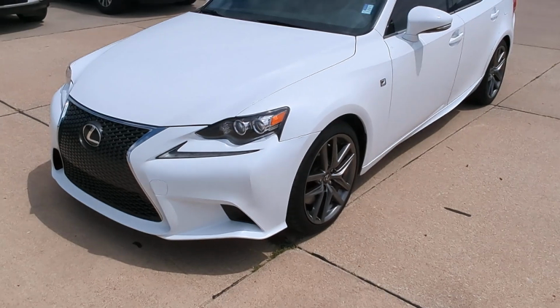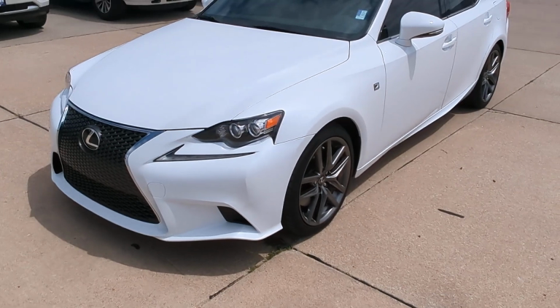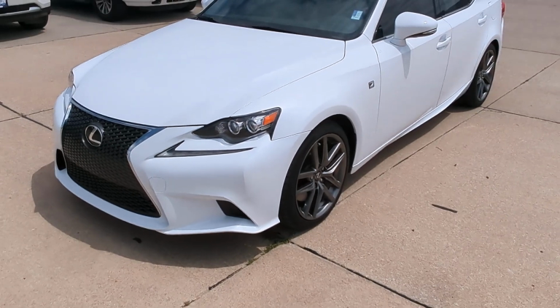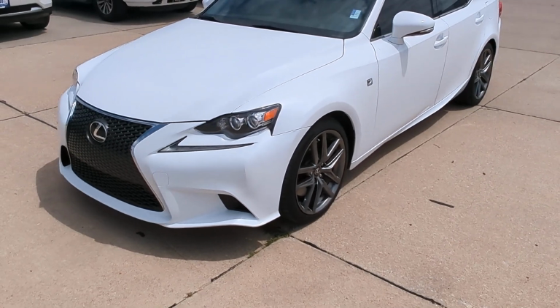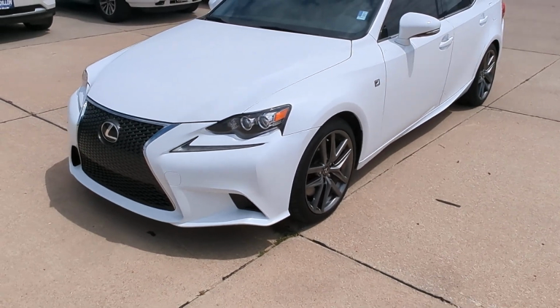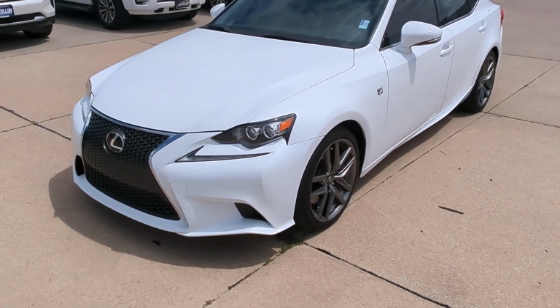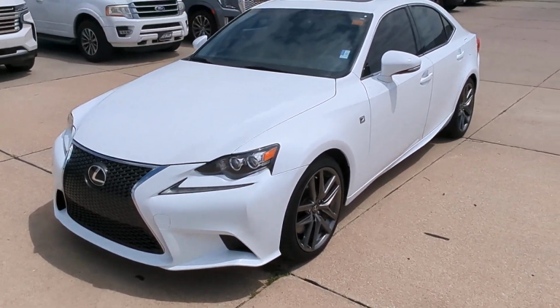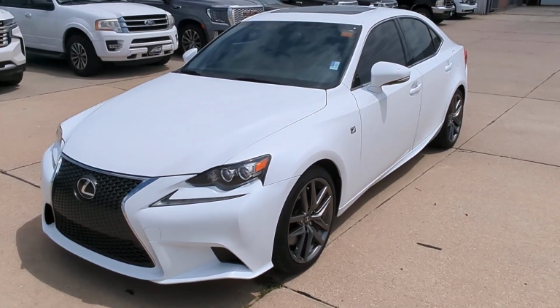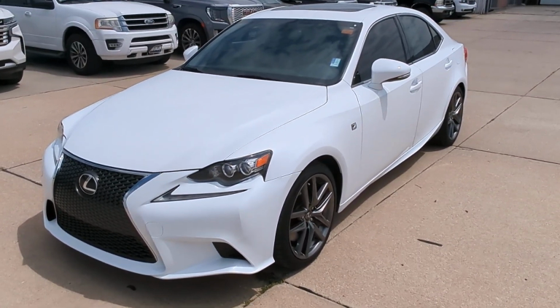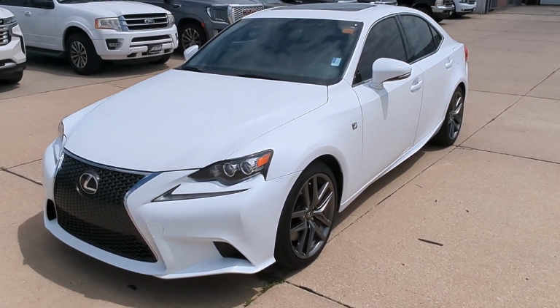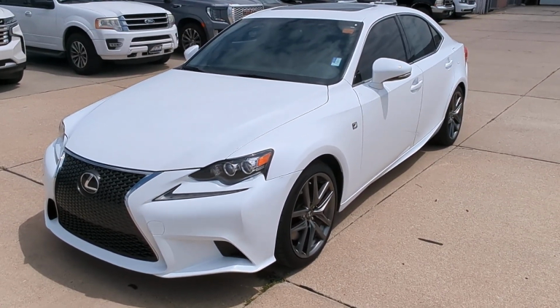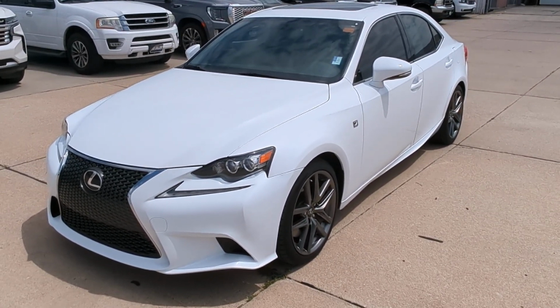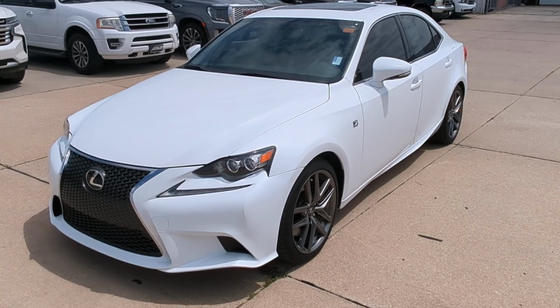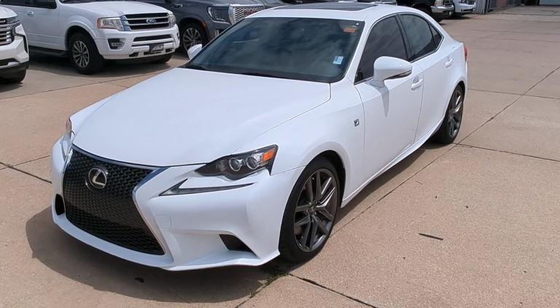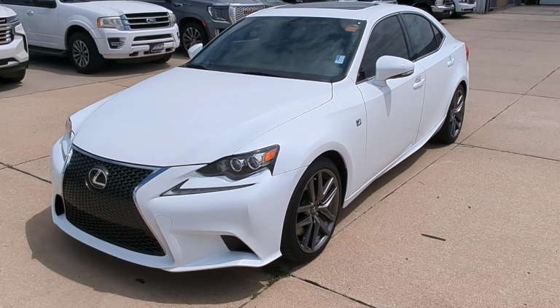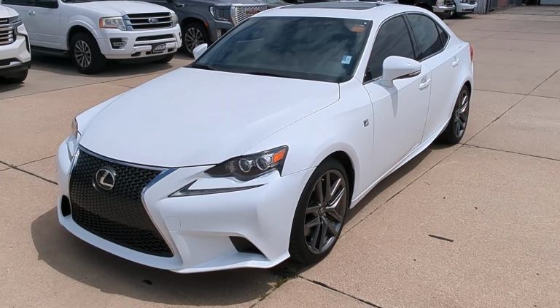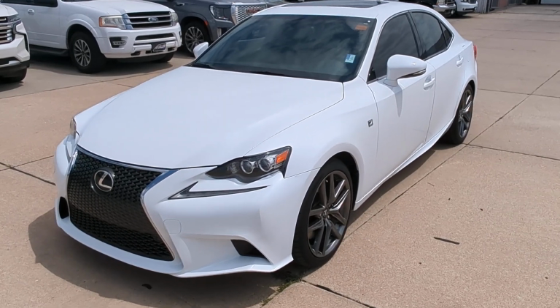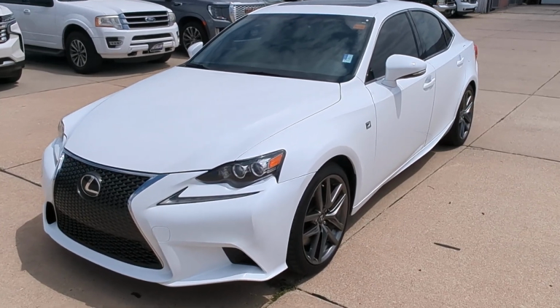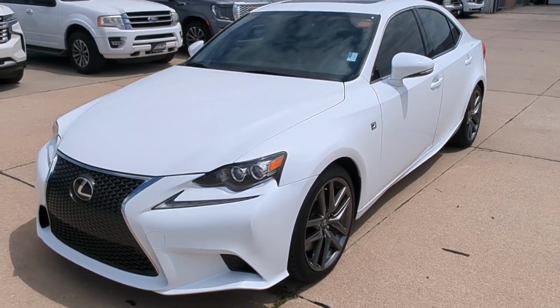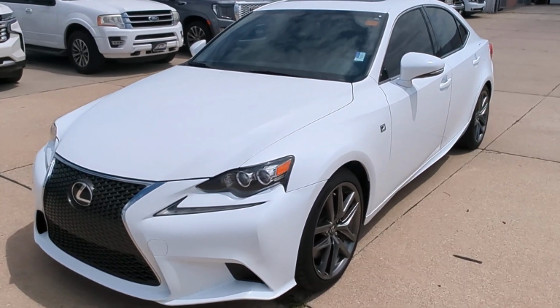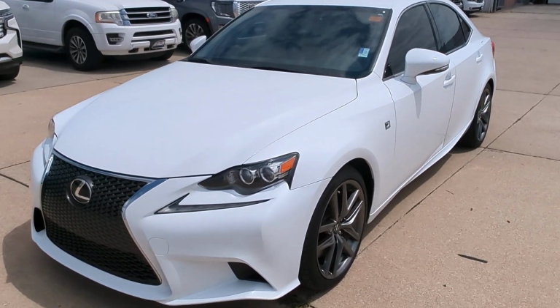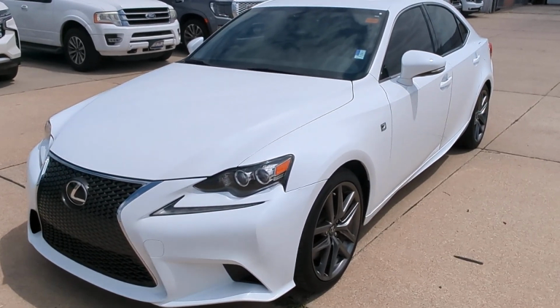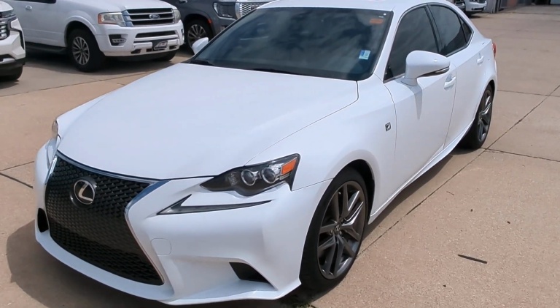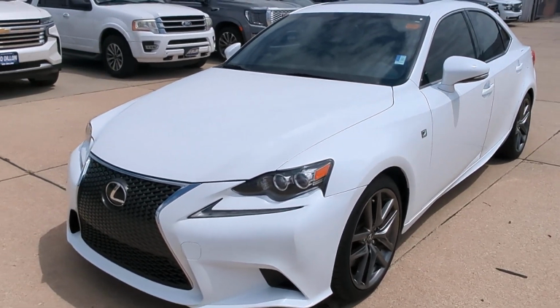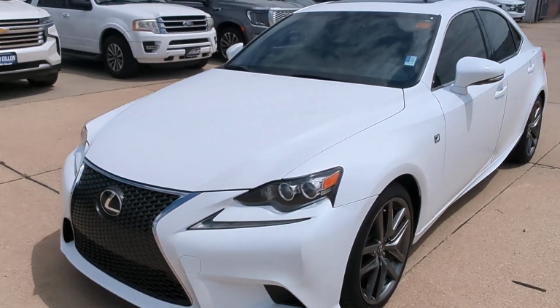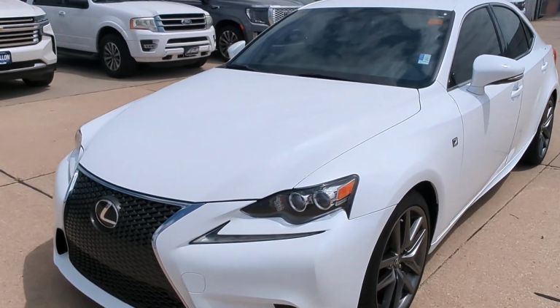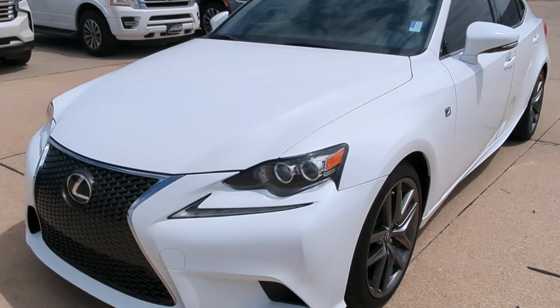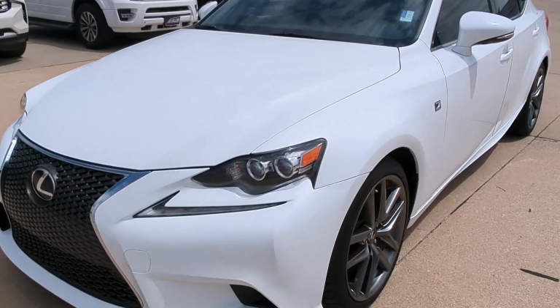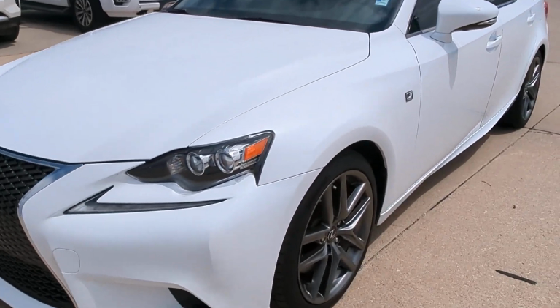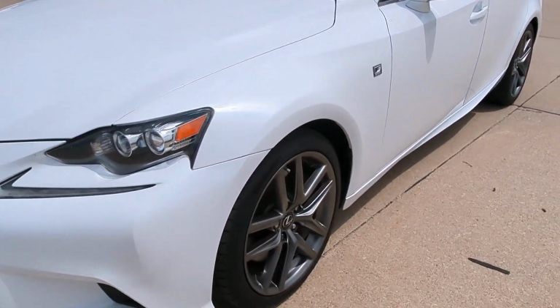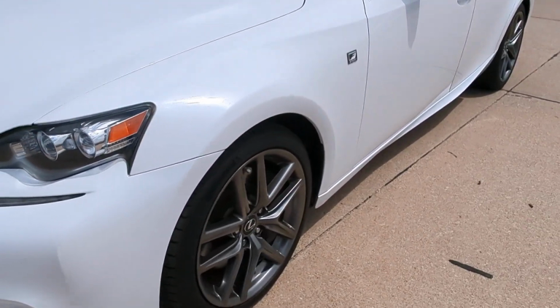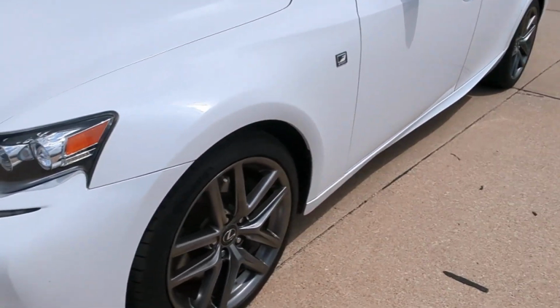We're at Sid Dillon Buick GMC Cadillac in Fremont, Nebraska, looking at this 2014 Lexus IS 350. It's an all-wheel drive vehicle and a one-owner out of the Fremont area.